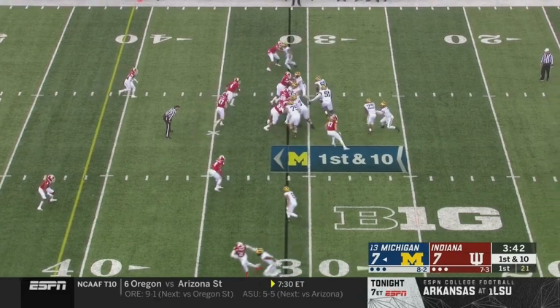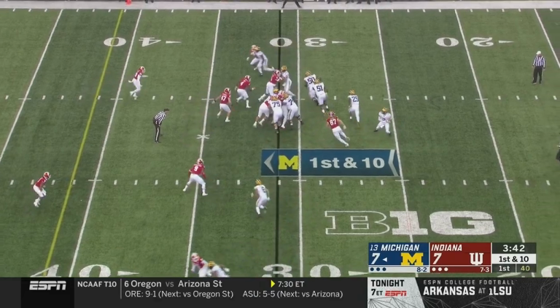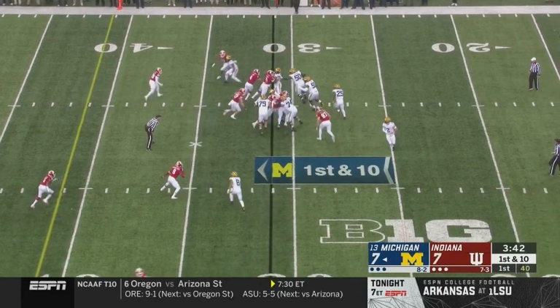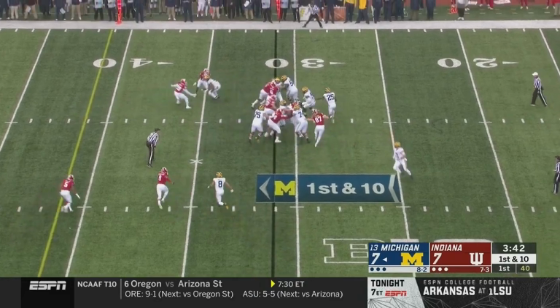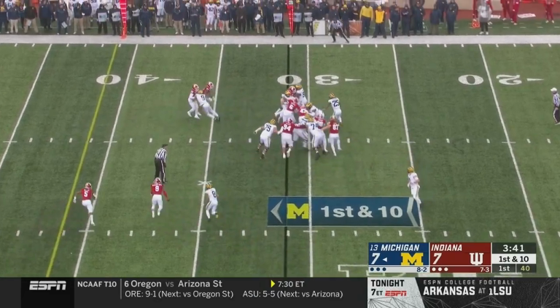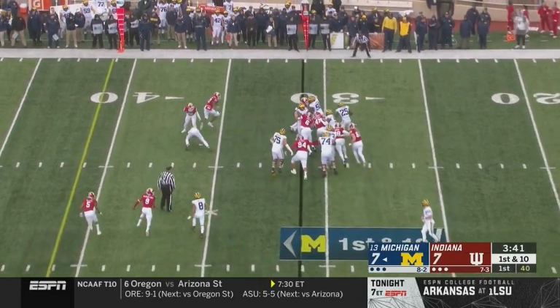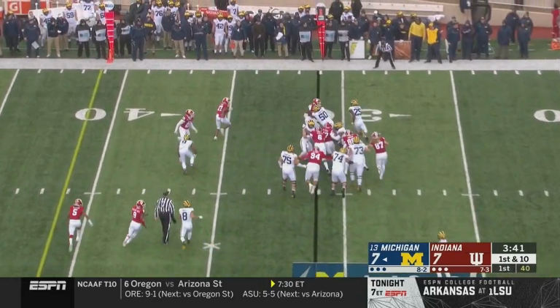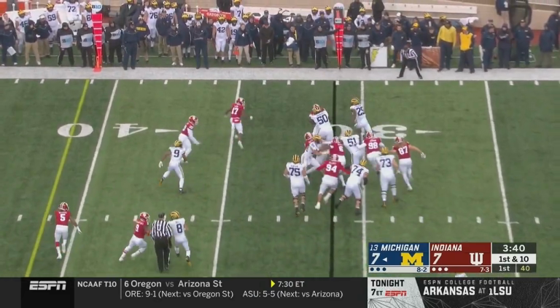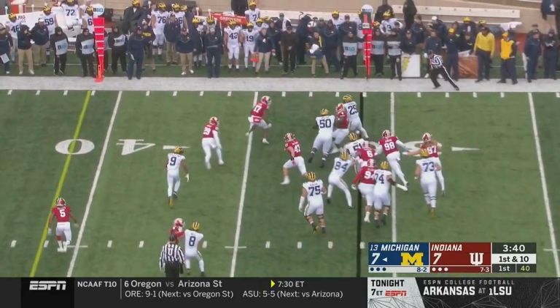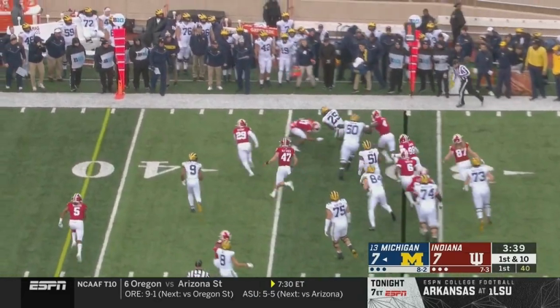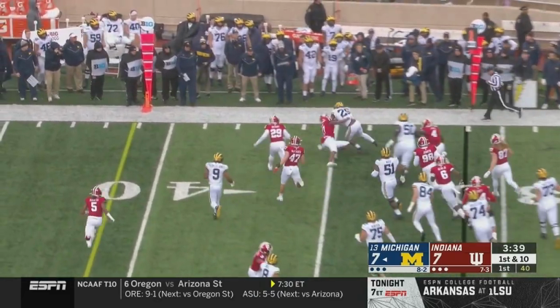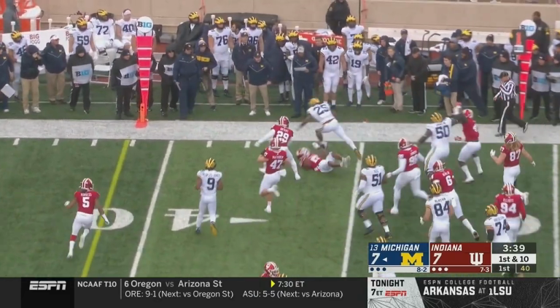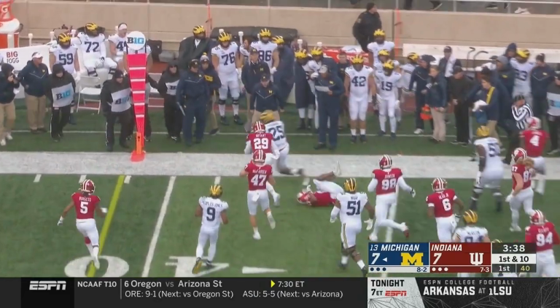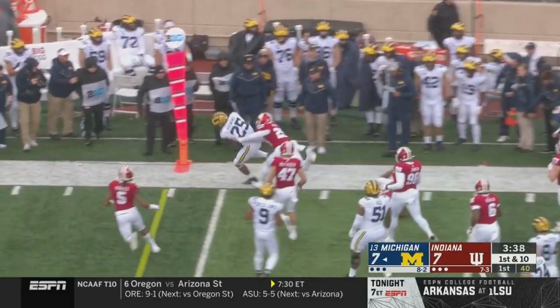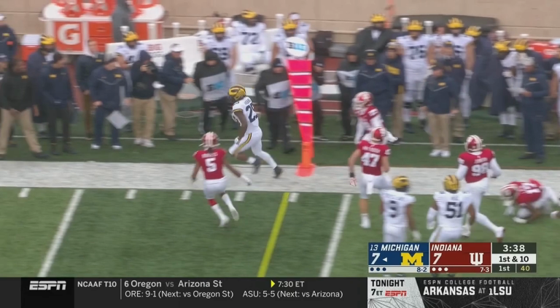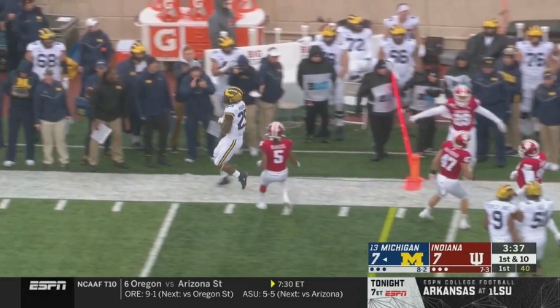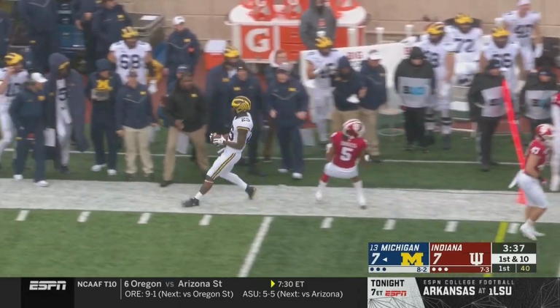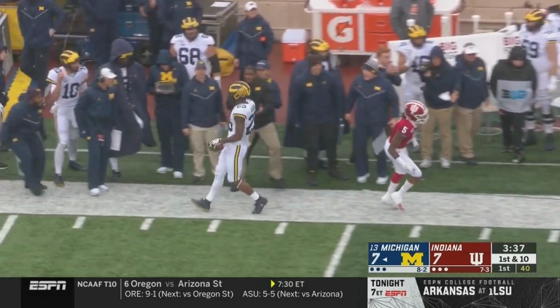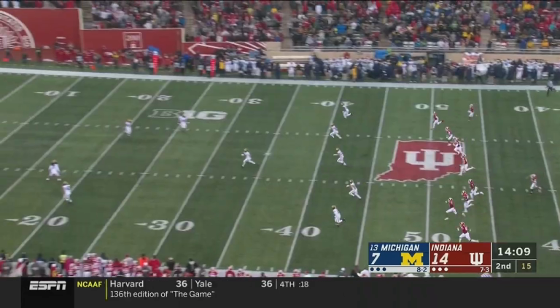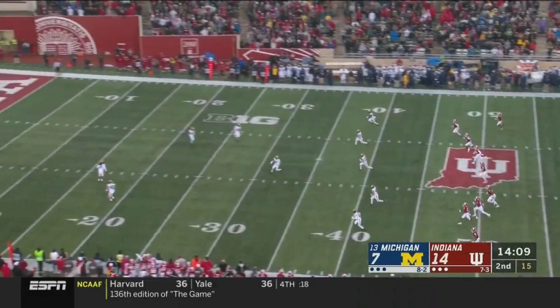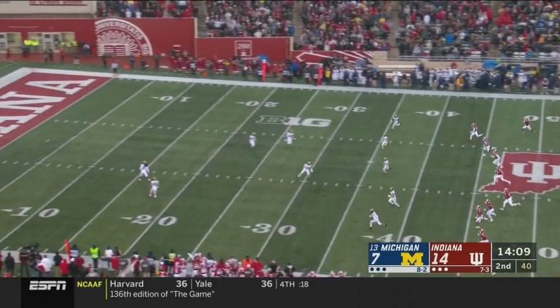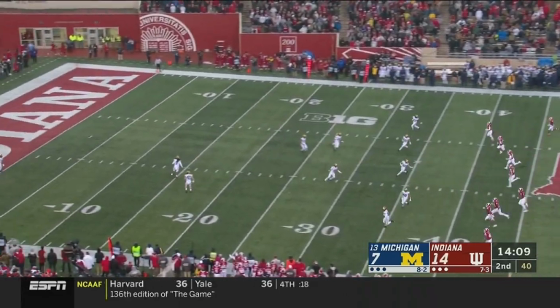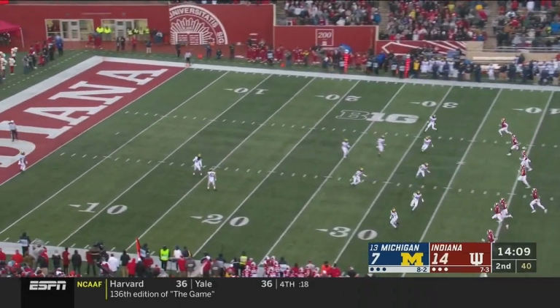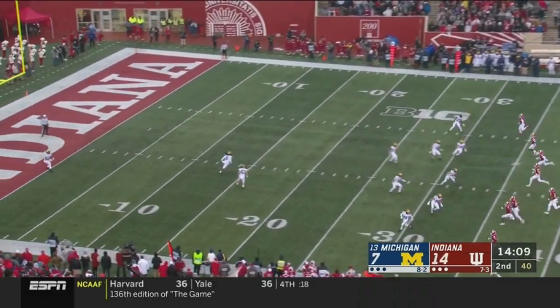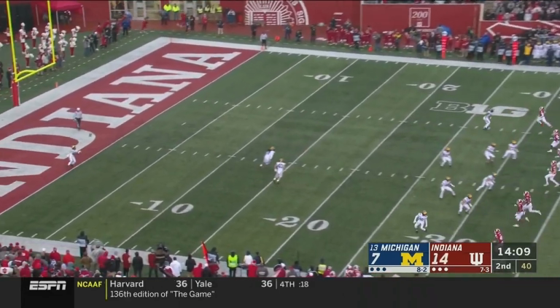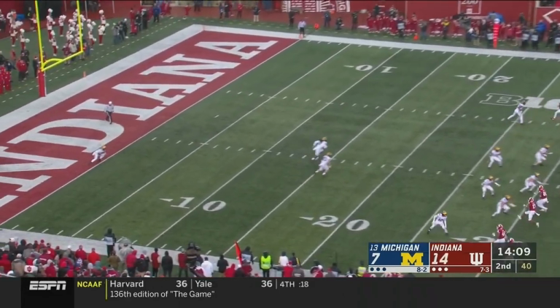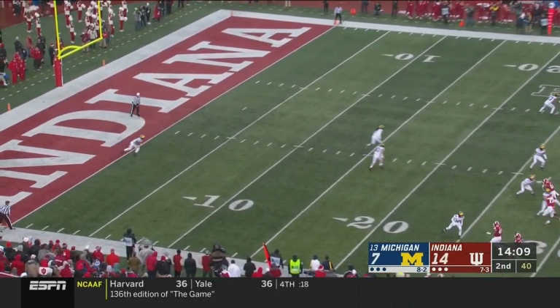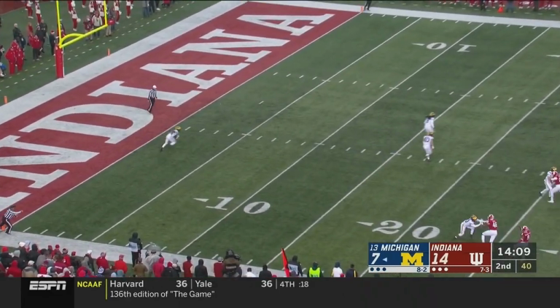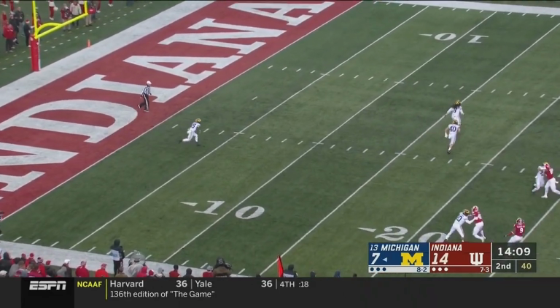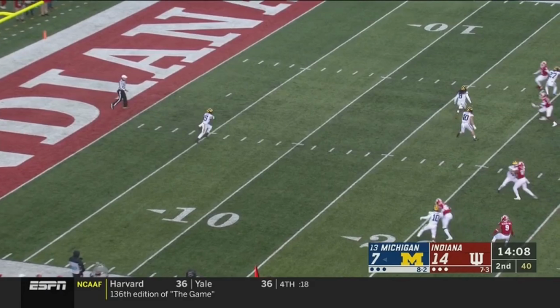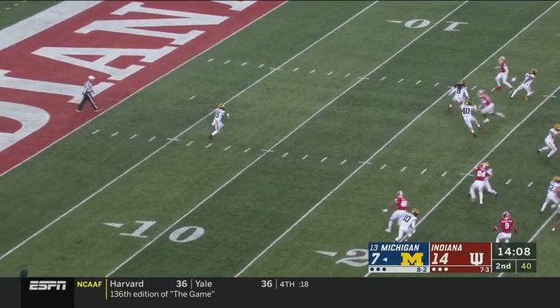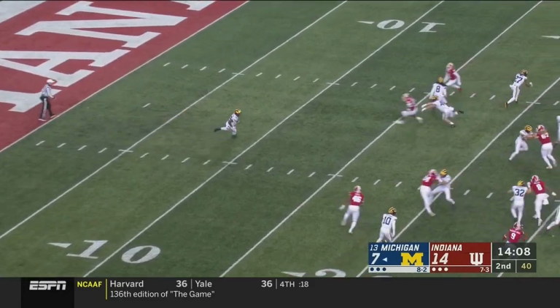The quarterback coach will have to review that interception. Here's Michigan — Hassan Haskins around the corner, it's a gain for Michigan. Dana Womack is the defensive coordinator now.